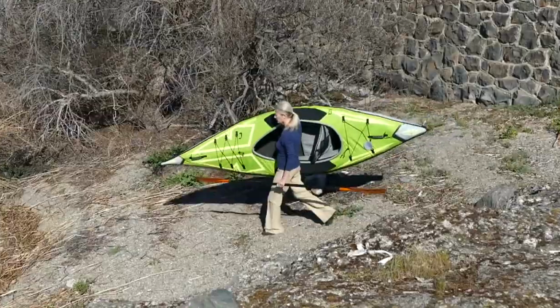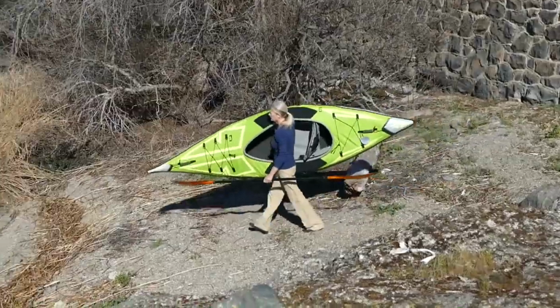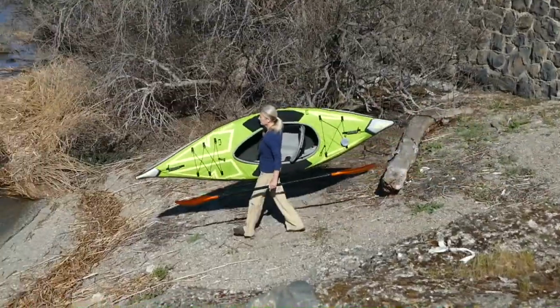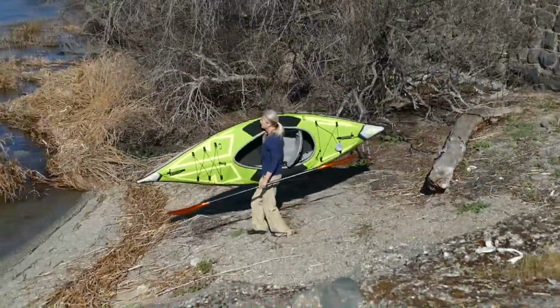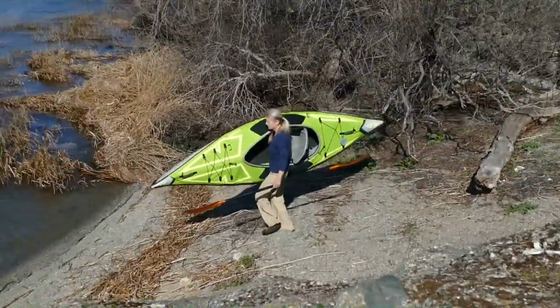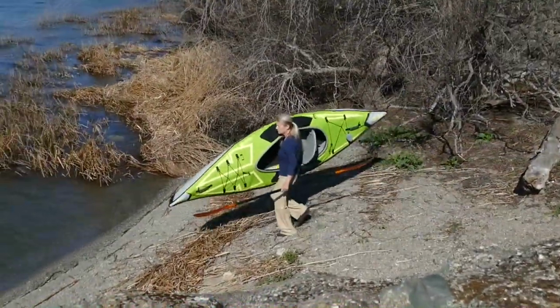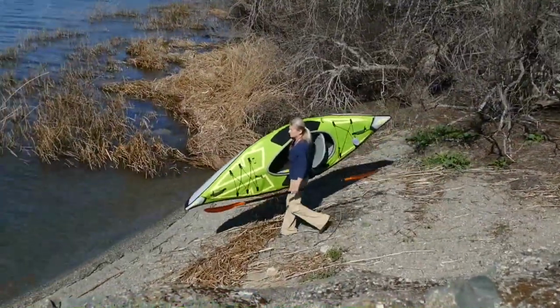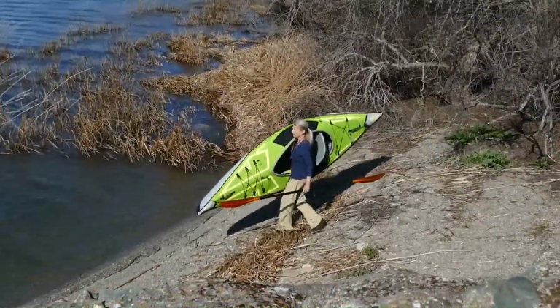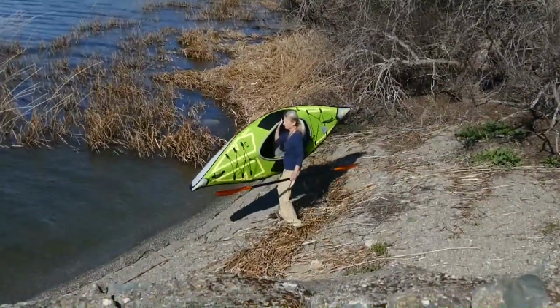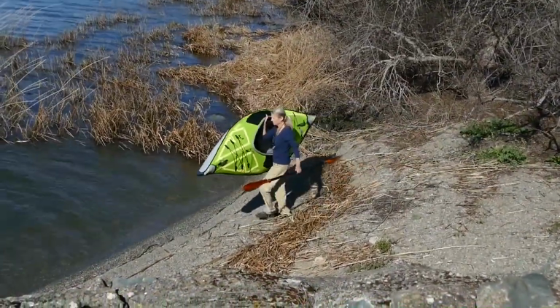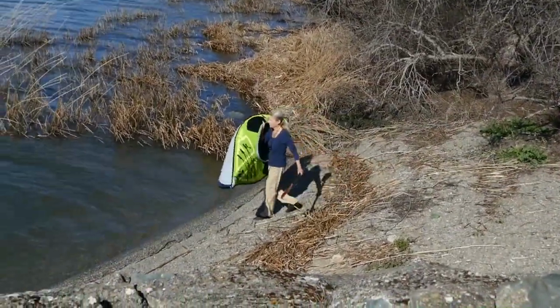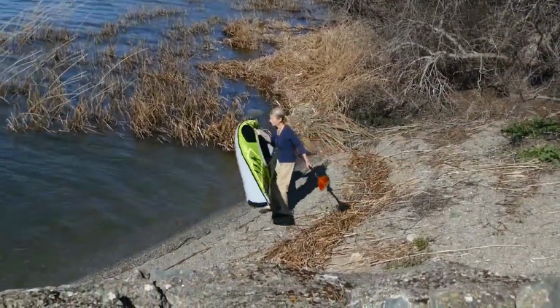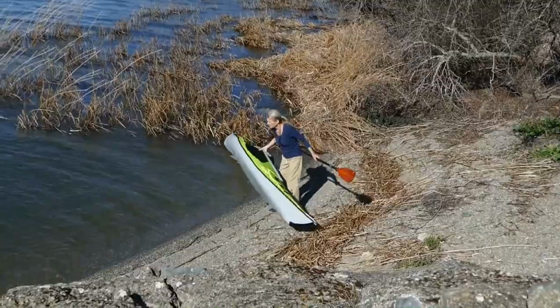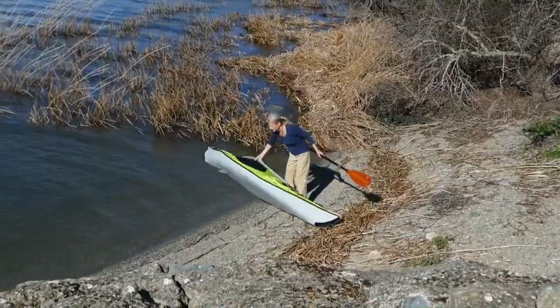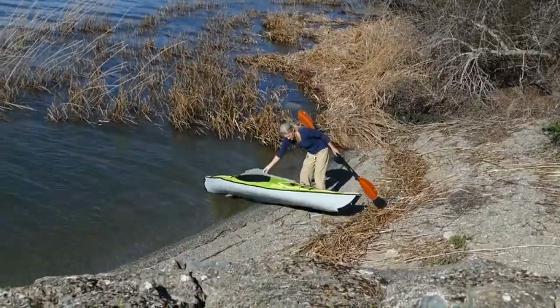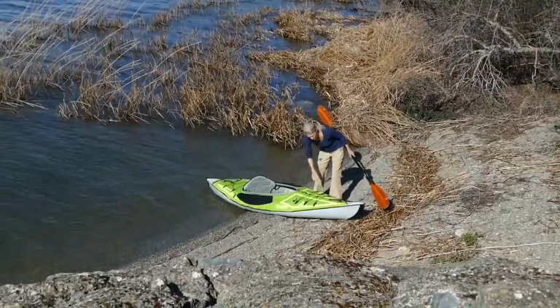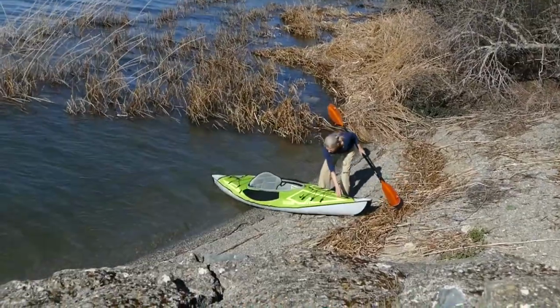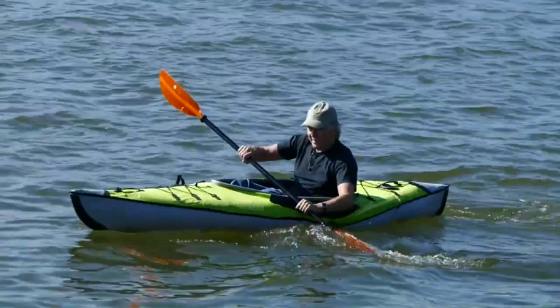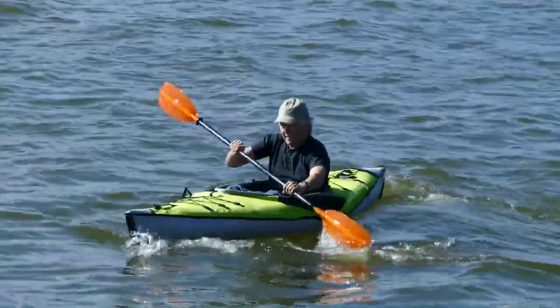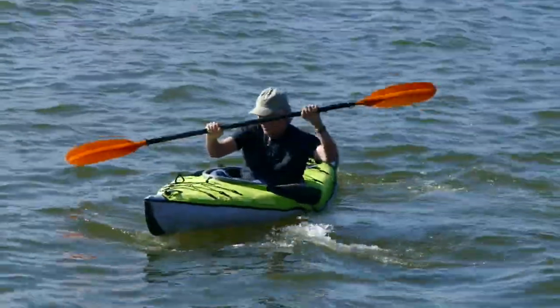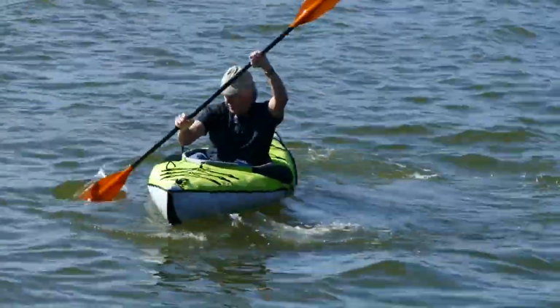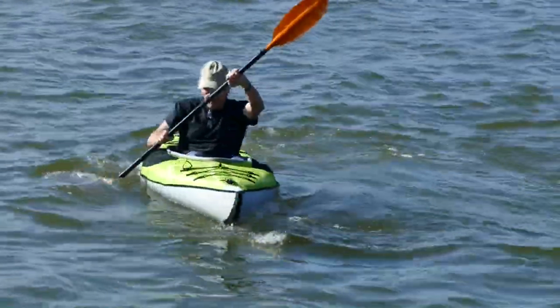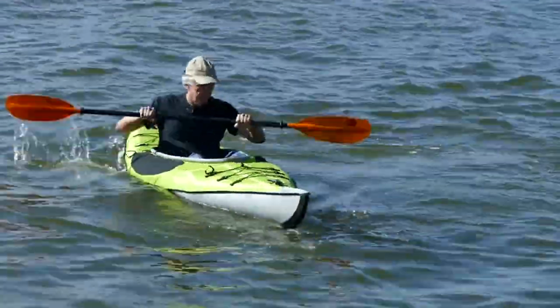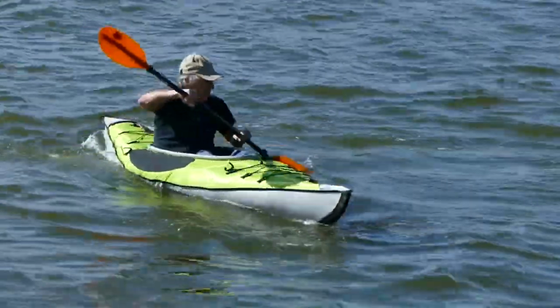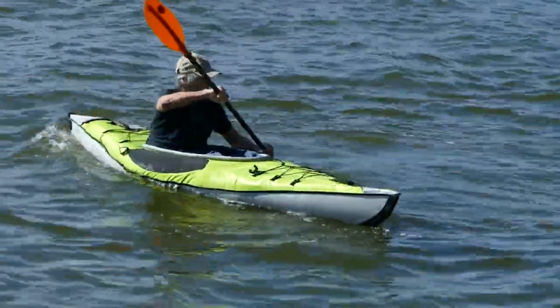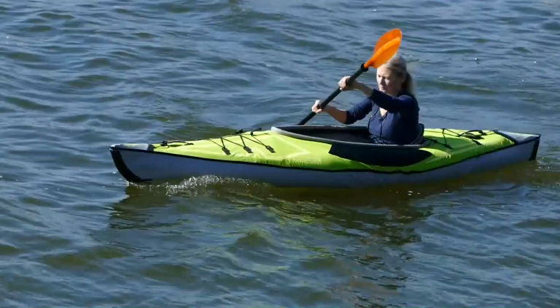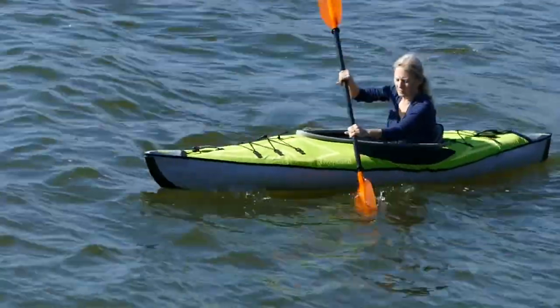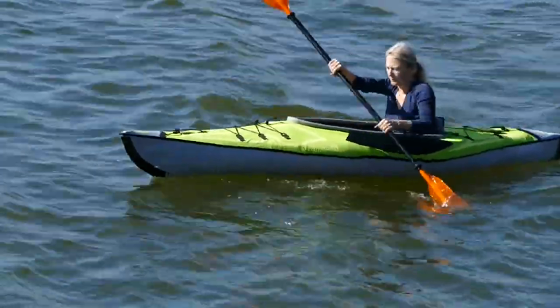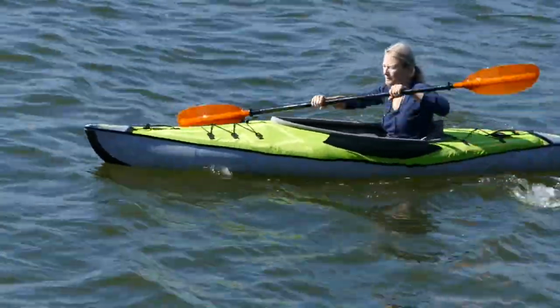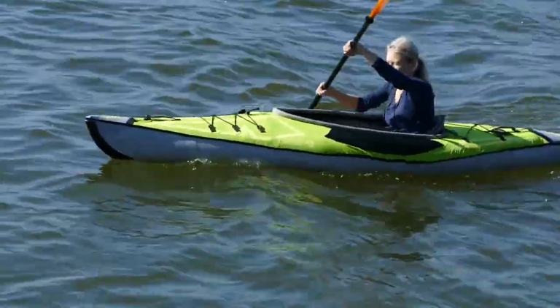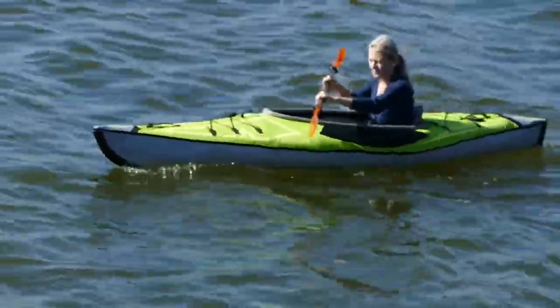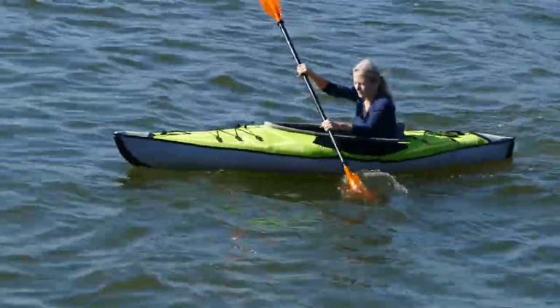At 10 feet 5 inches, a 225 pound capacity, and weighing under 20 pounds, the Ultralight is fun on the water and will appeal to those who want performance and portability.